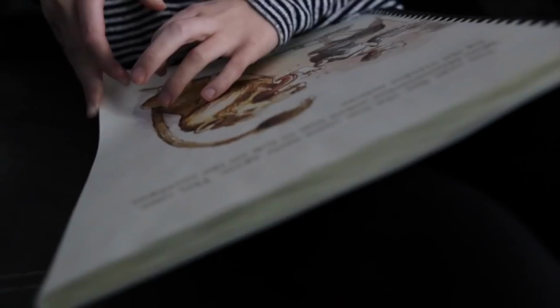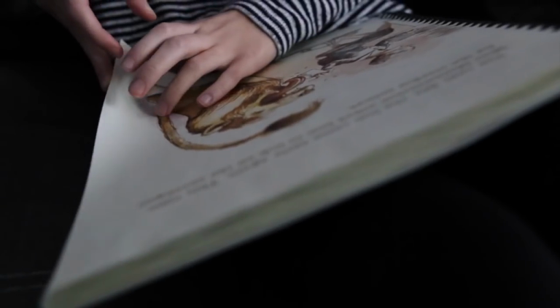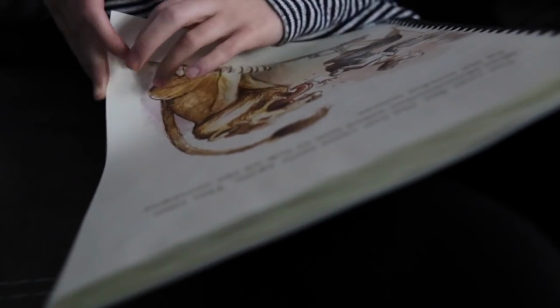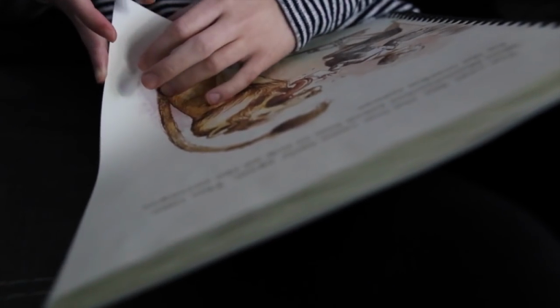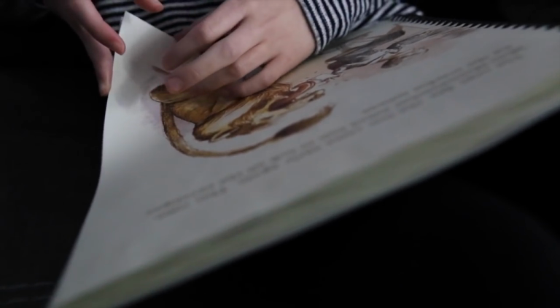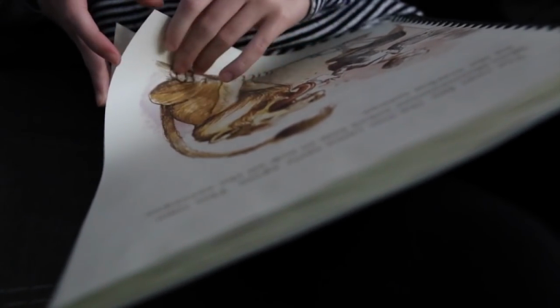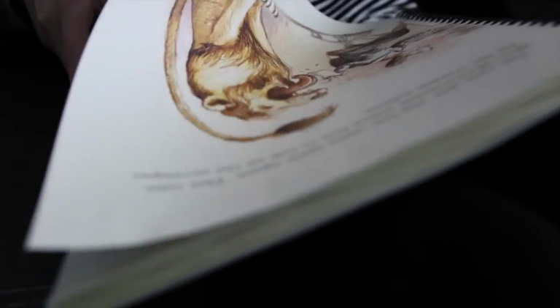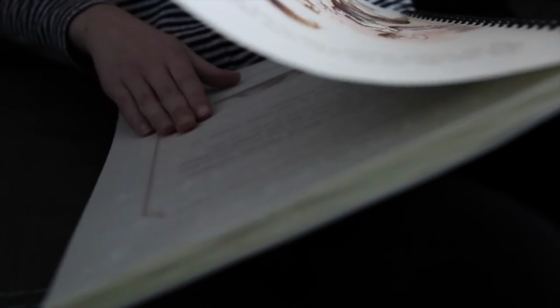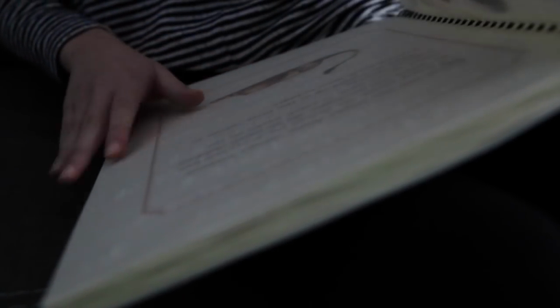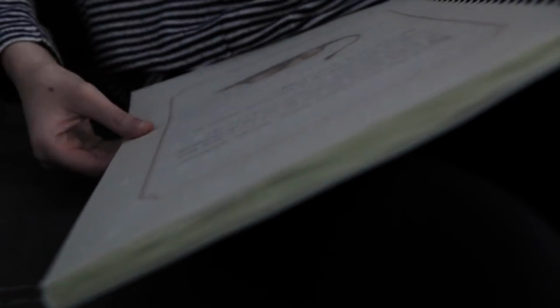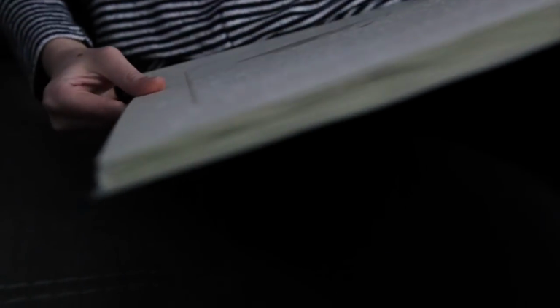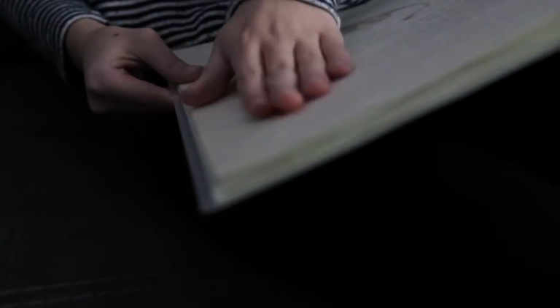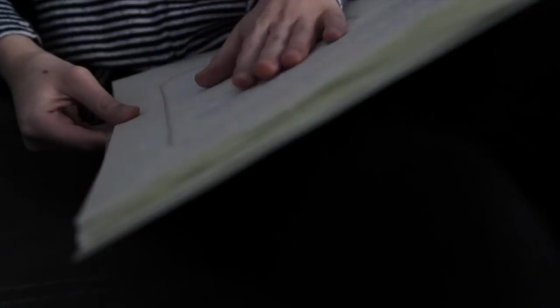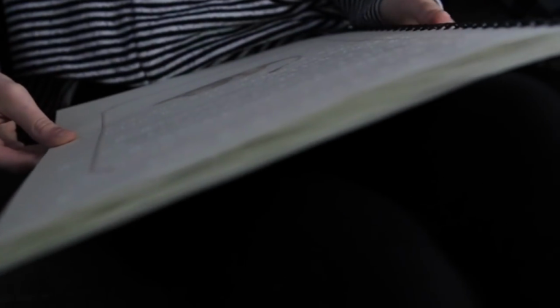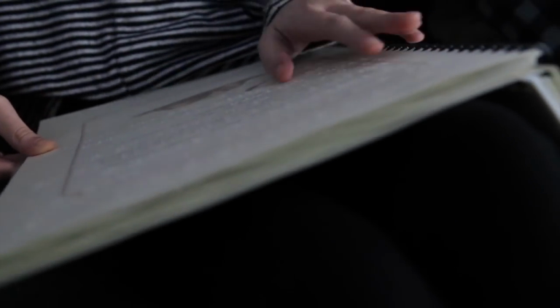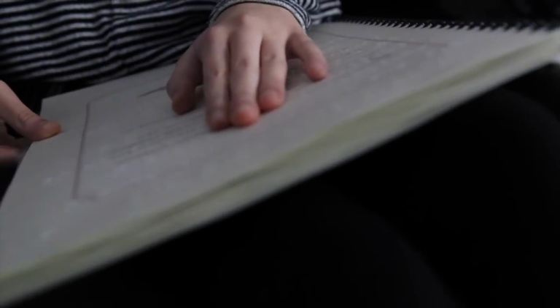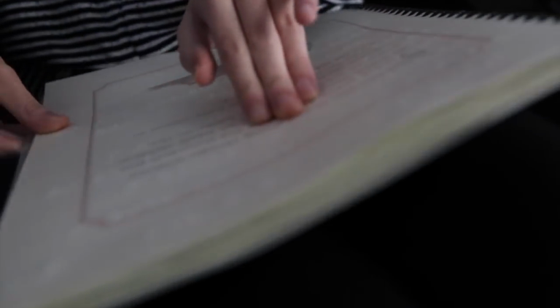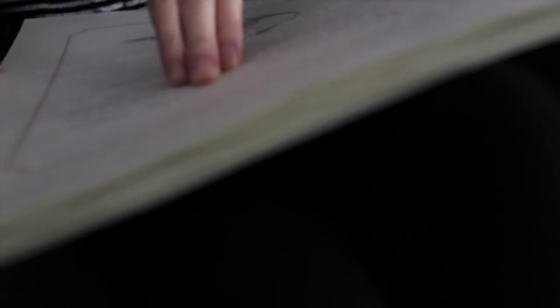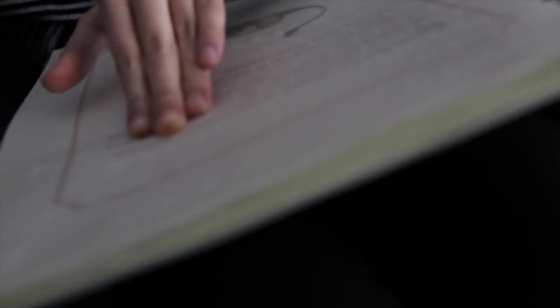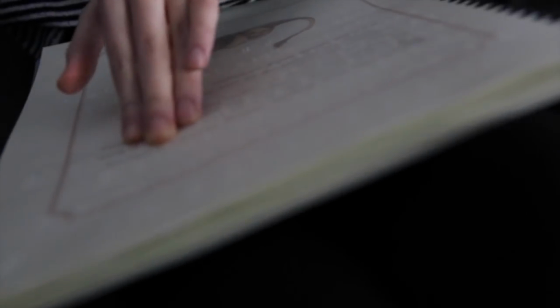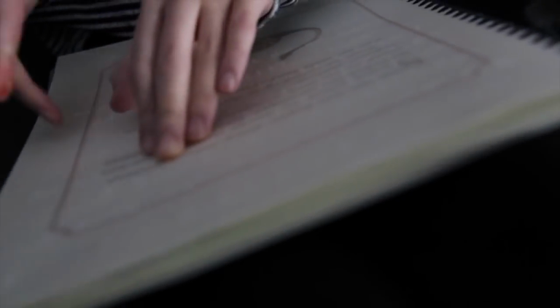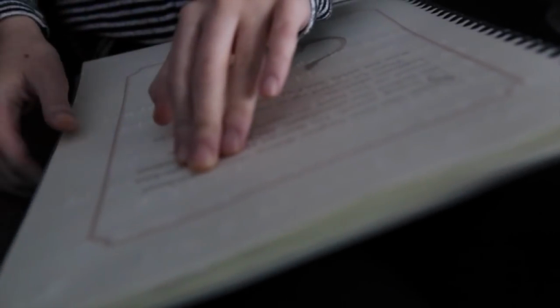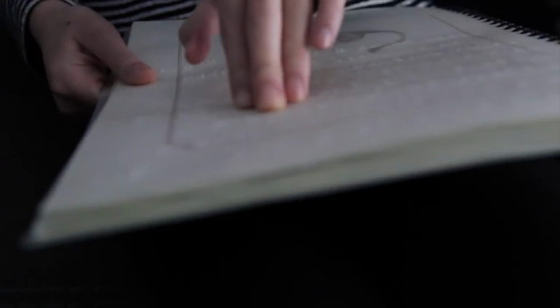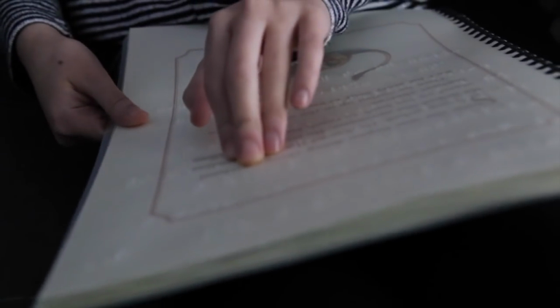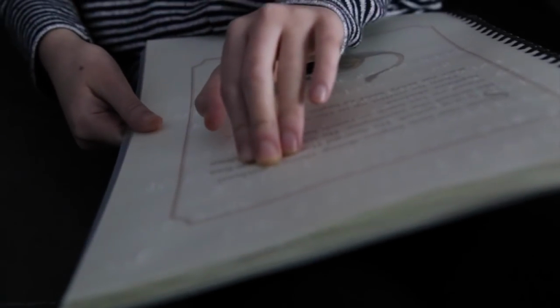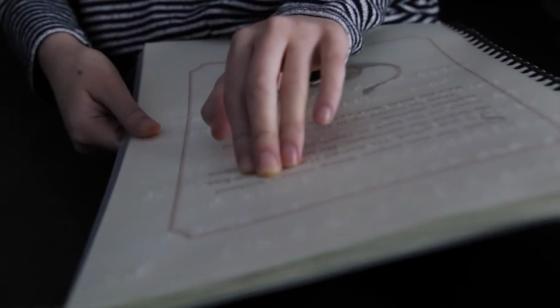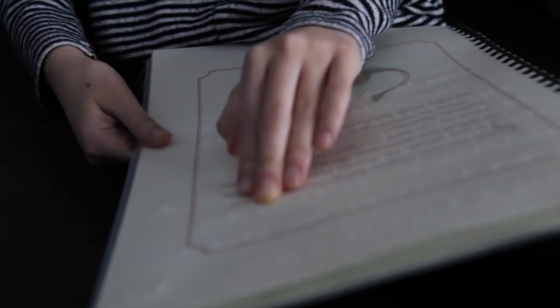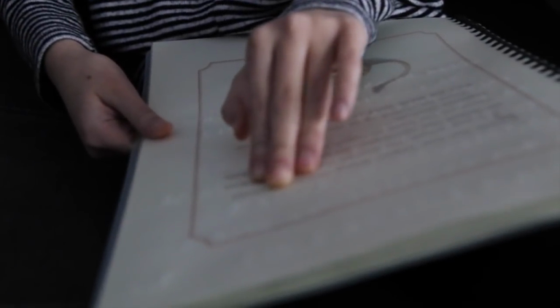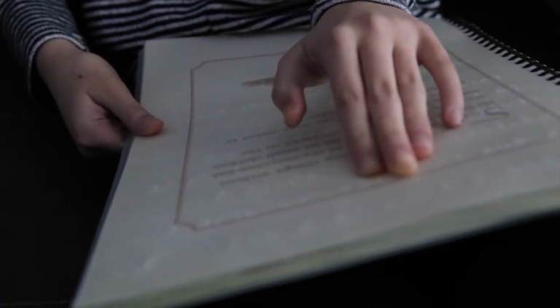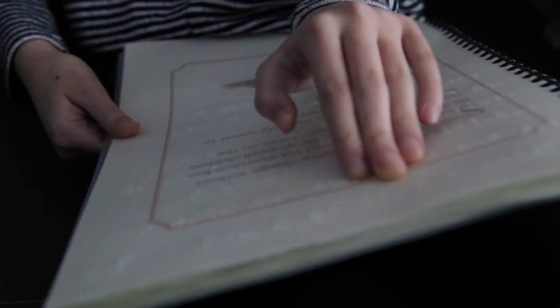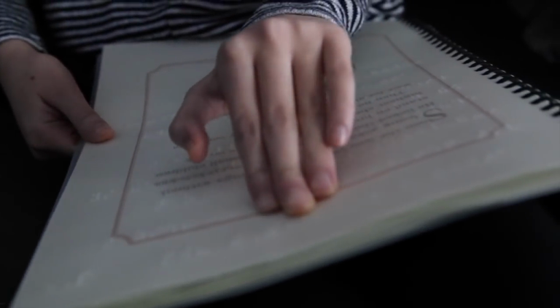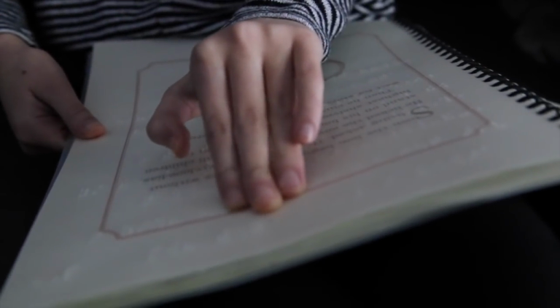The first step Ruby took to learn Braille was getting used to having her fingers on the page, feeling for the dots, and moving her hand from left to right. She has been working on identifying letters and finding her name on a page.